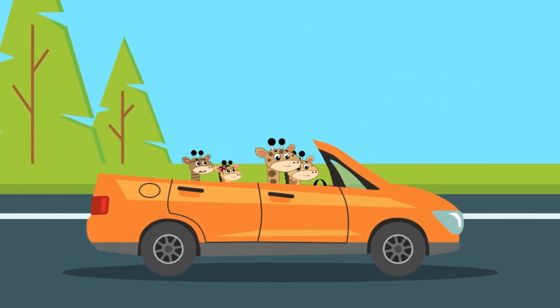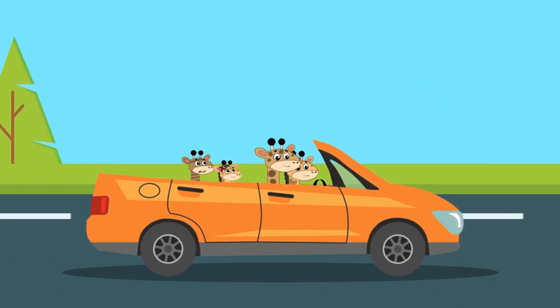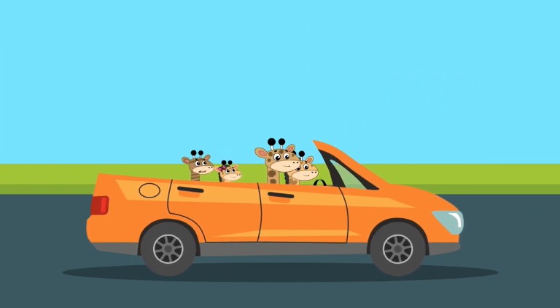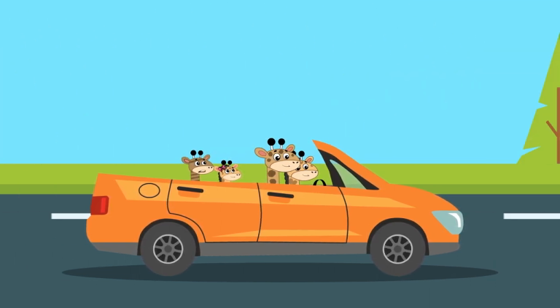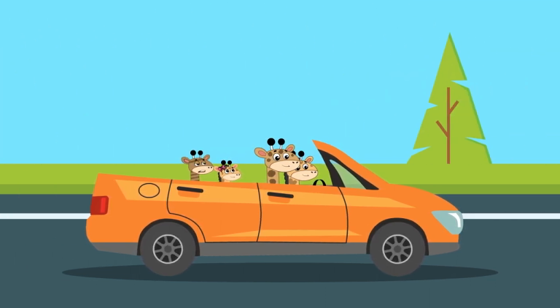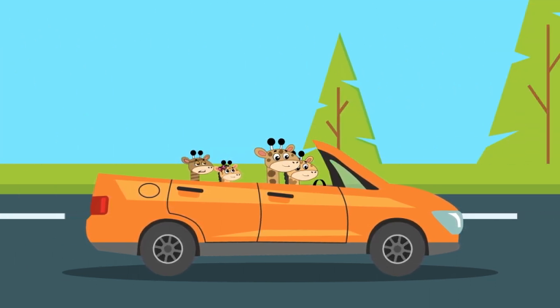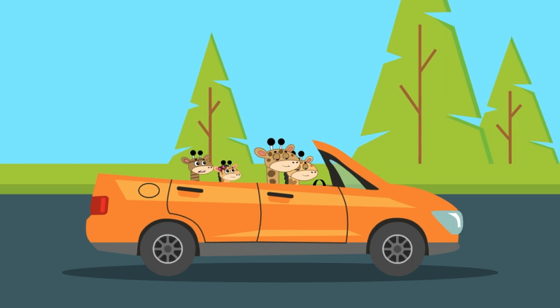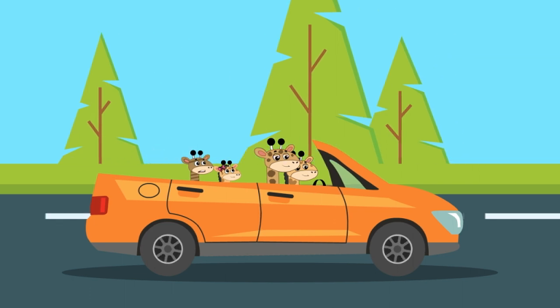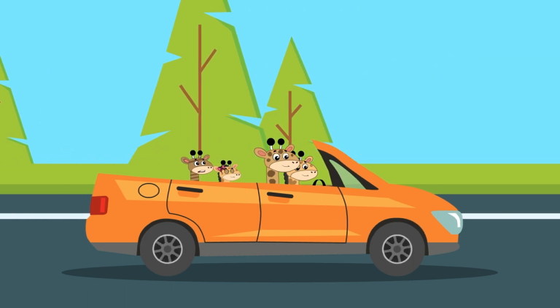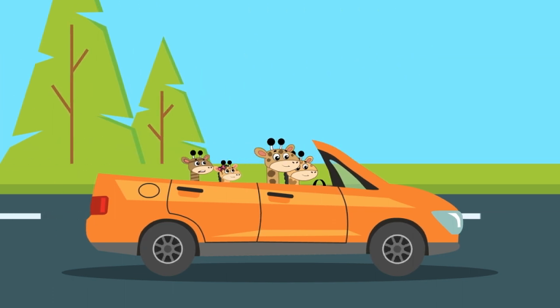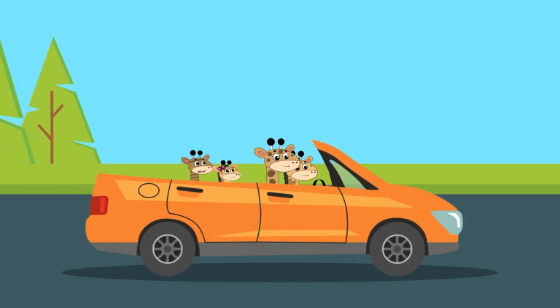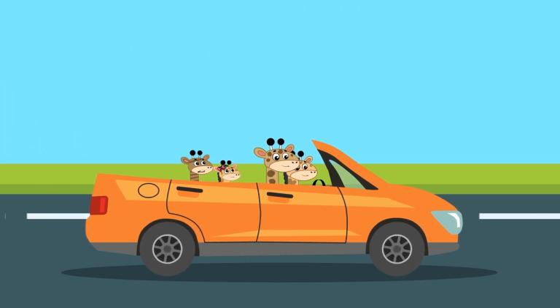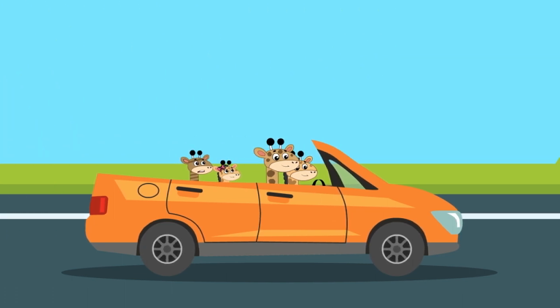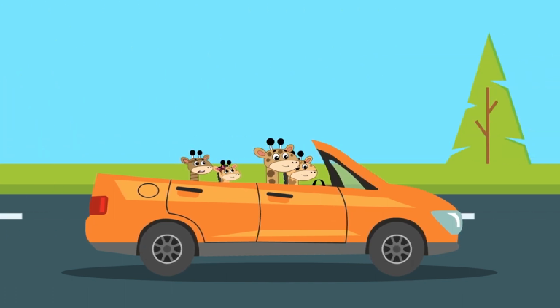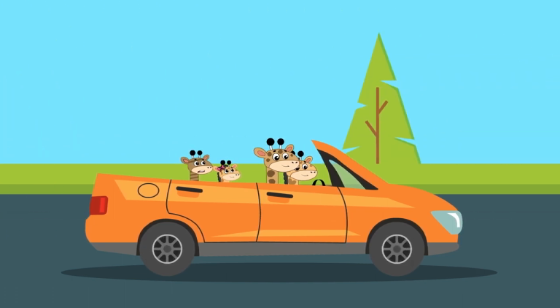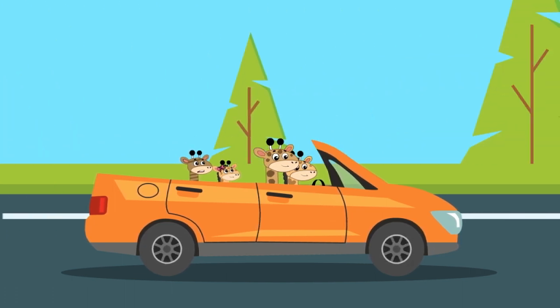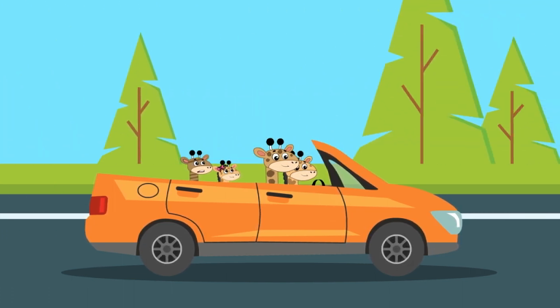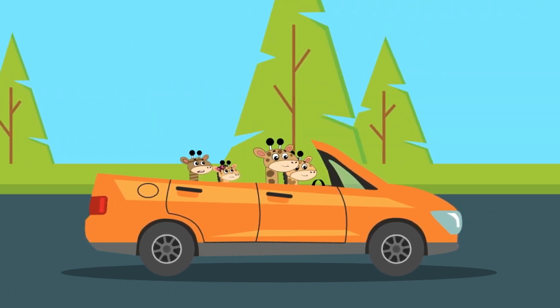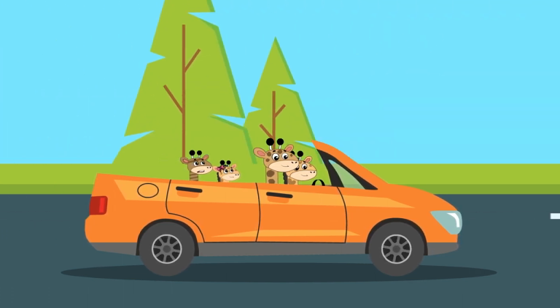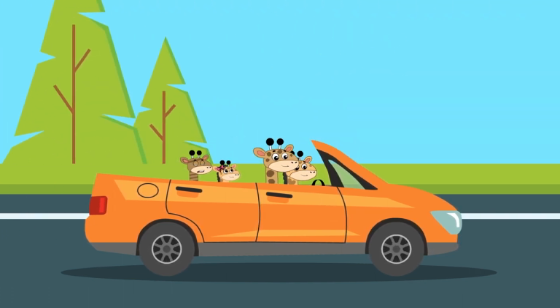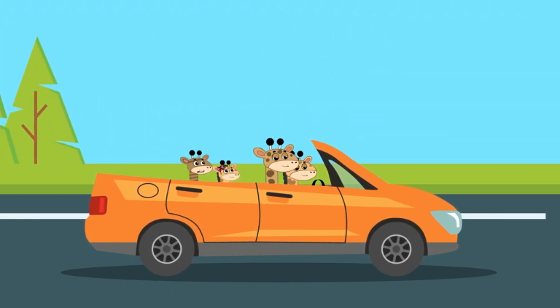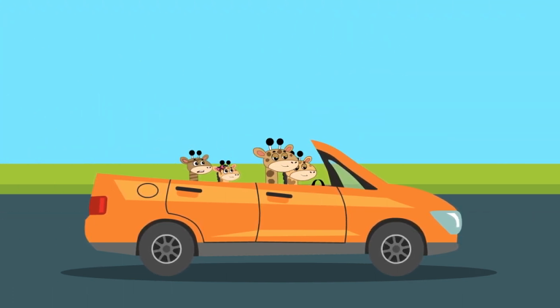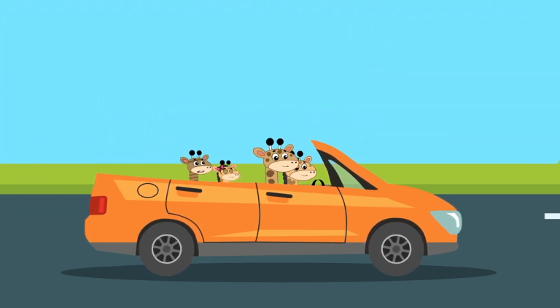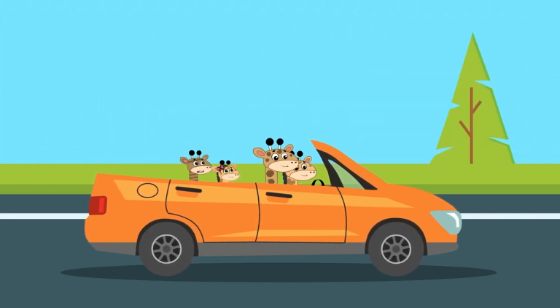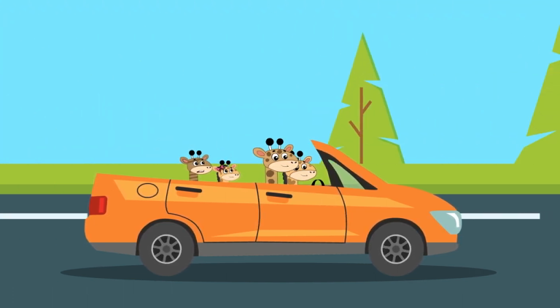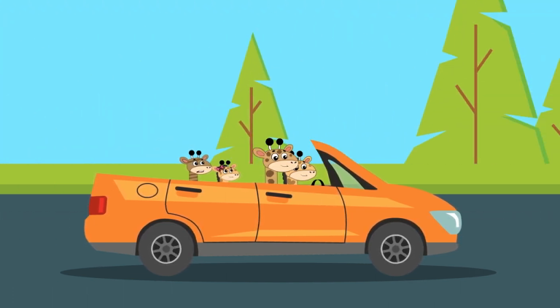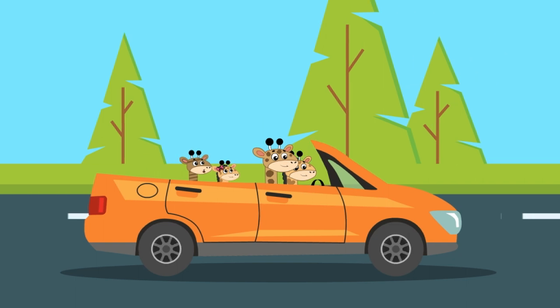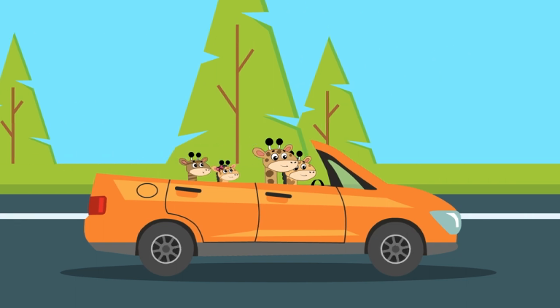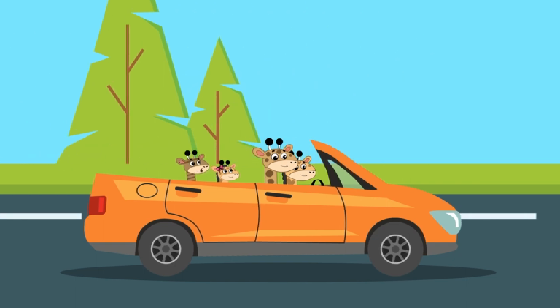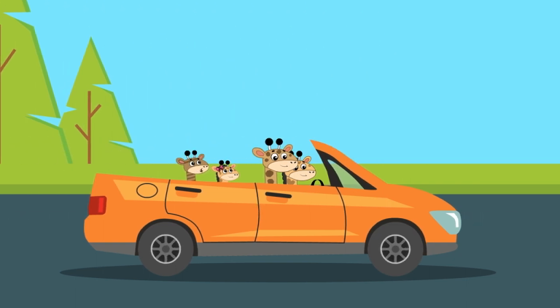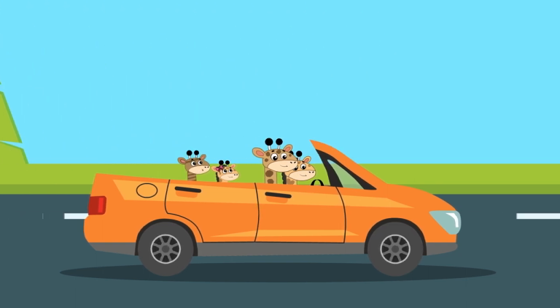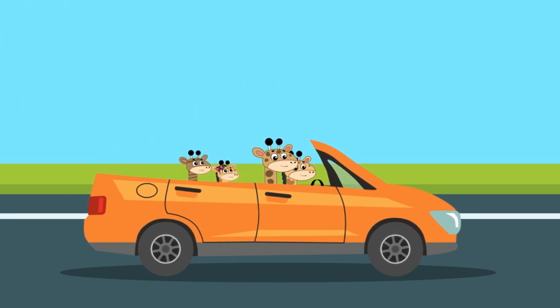What a fantastic adventure! Join us next time as Gary the Giraffe and his family continue their time-travelling adventures.